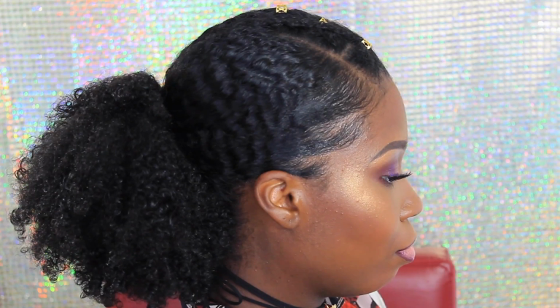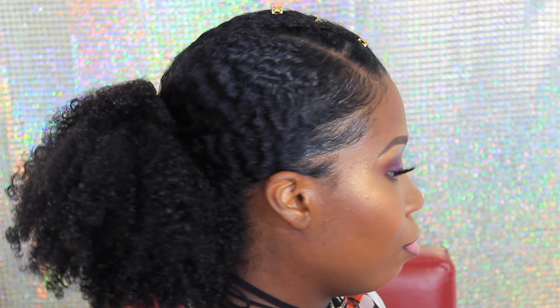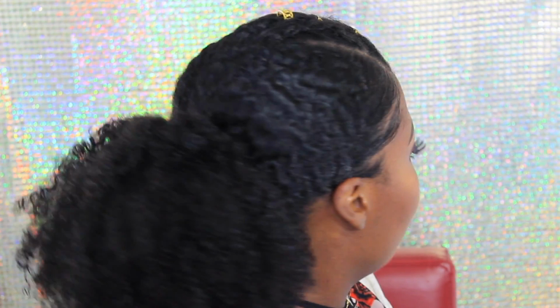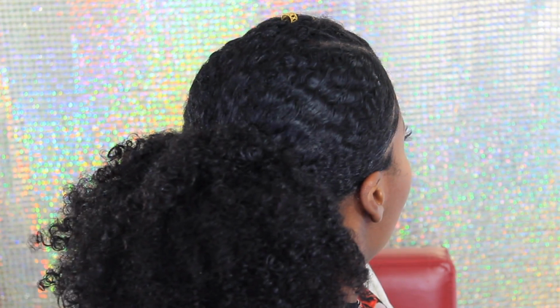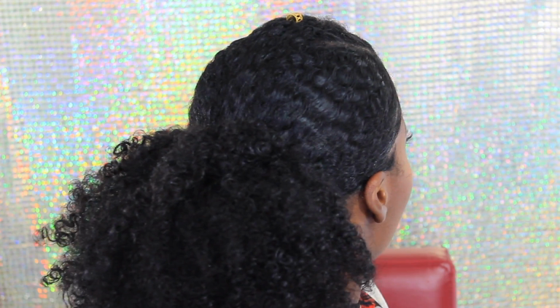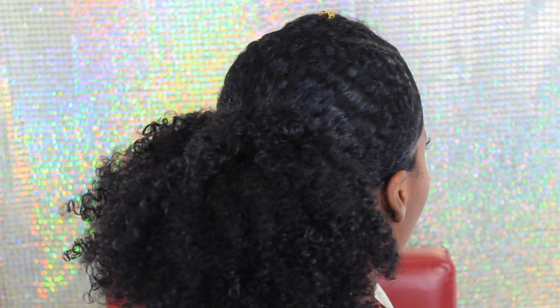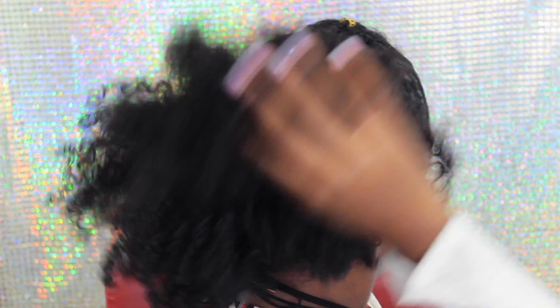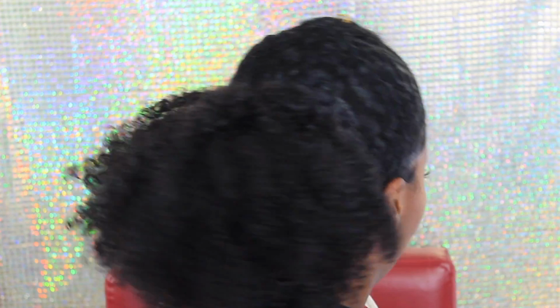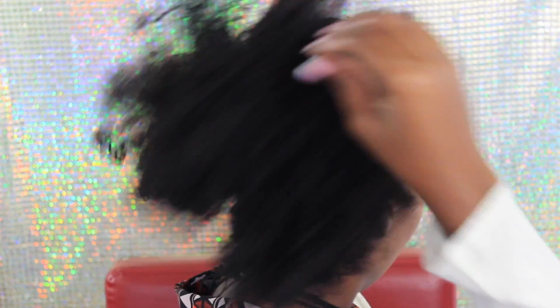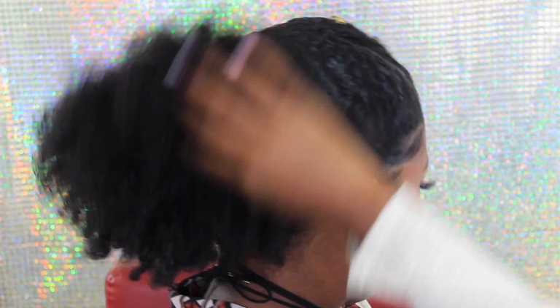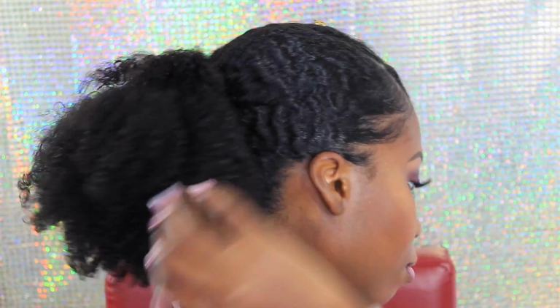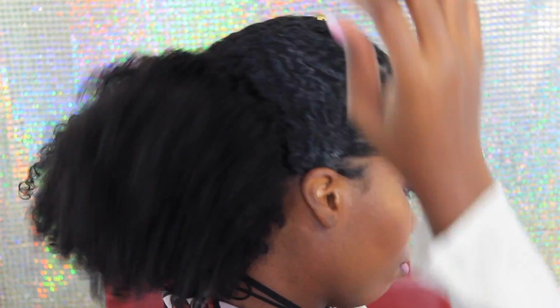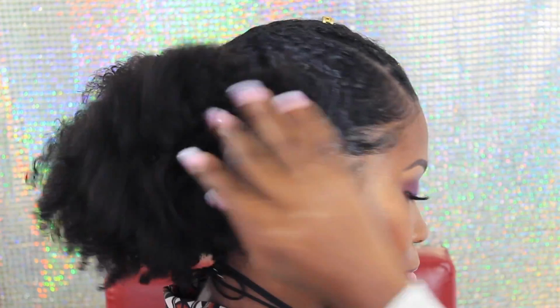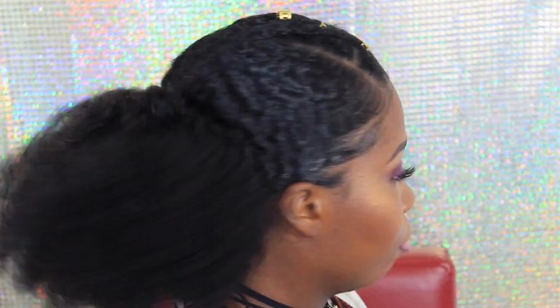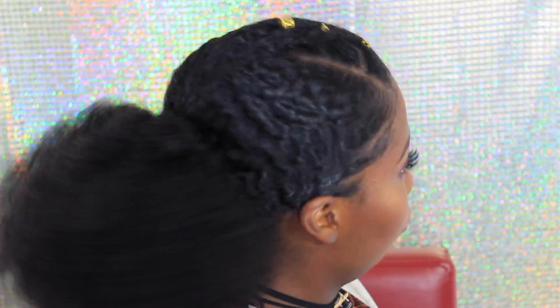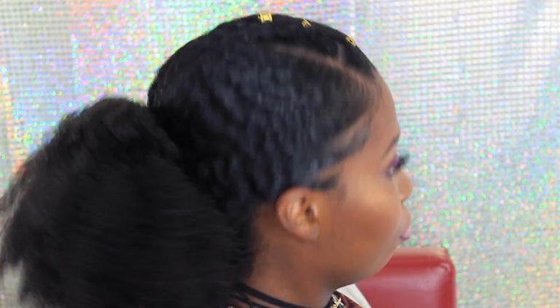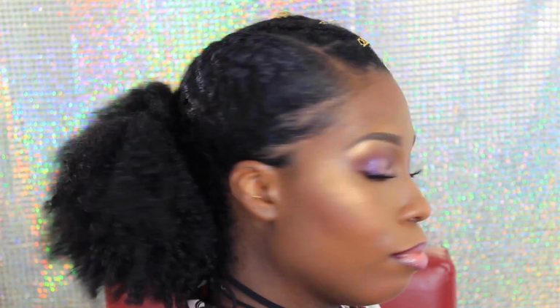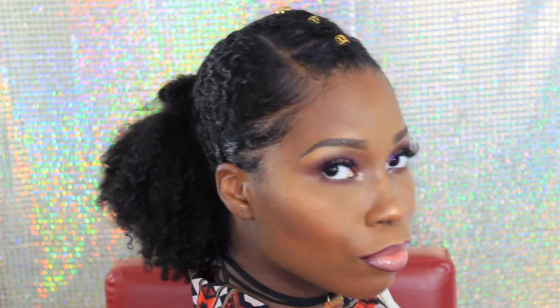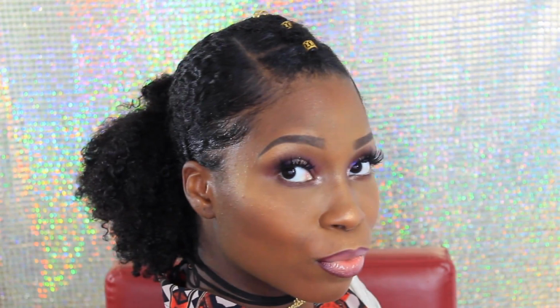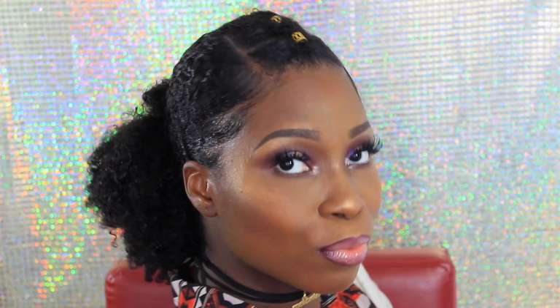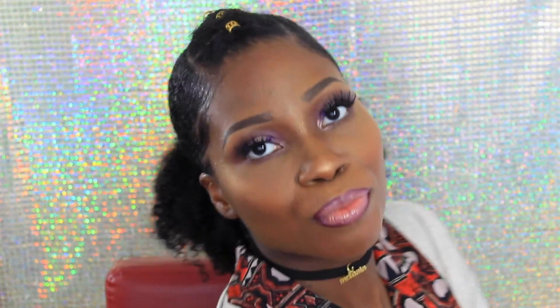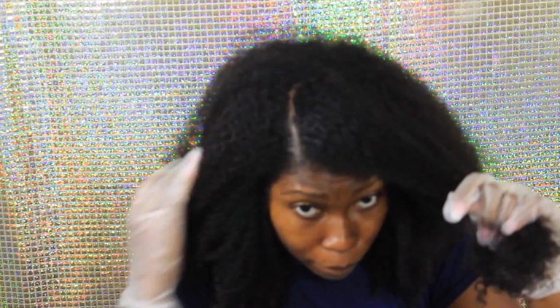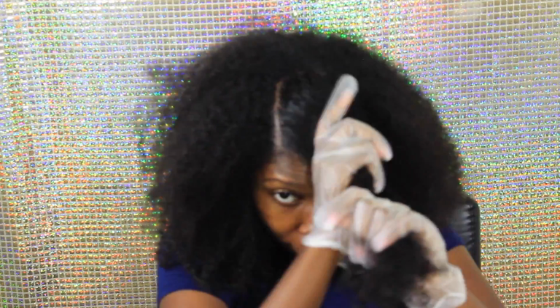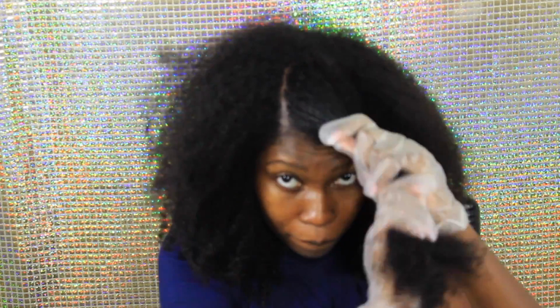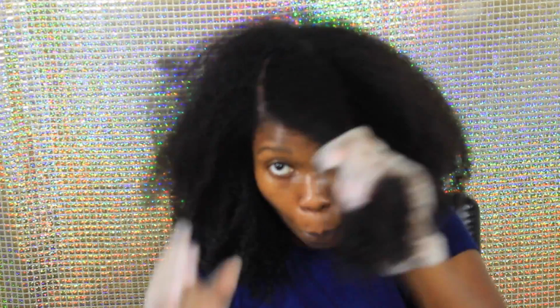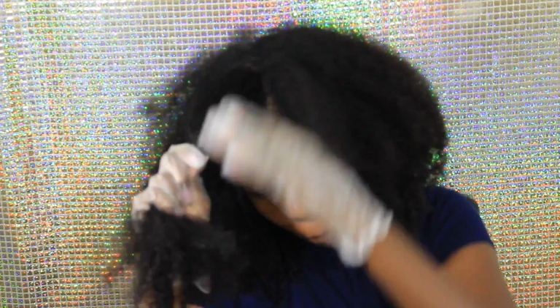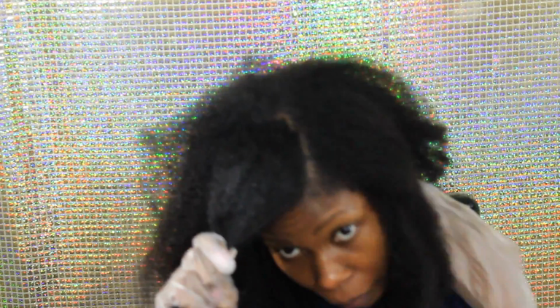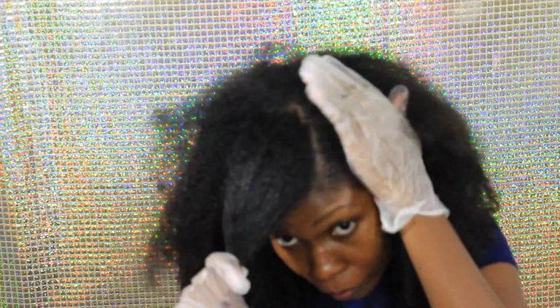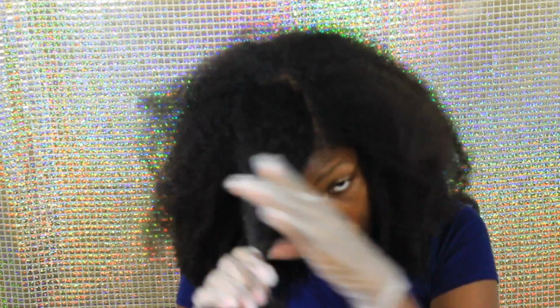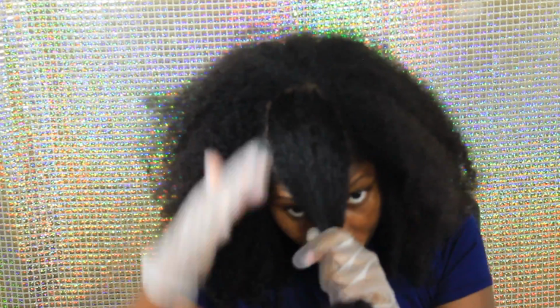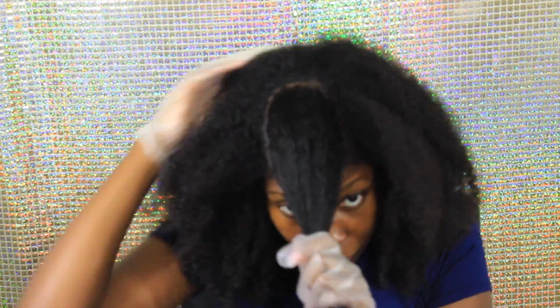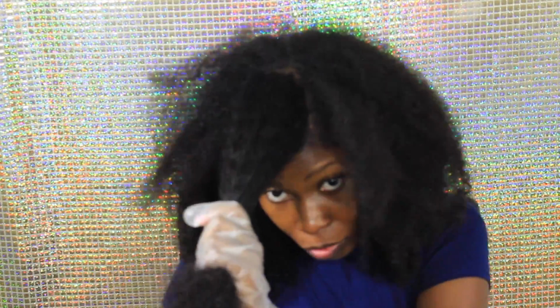Hi, thank you for returning to my channel. If you're new here, welcome! For this look today I'm going to be doing a holiday-inspired look which is super easy and simple for Christmas.